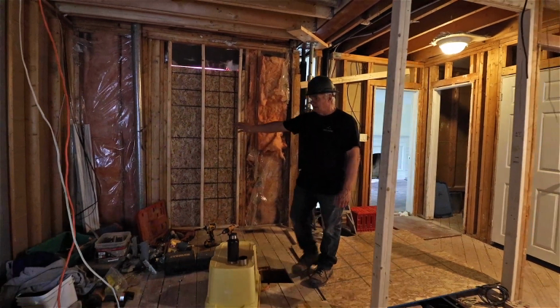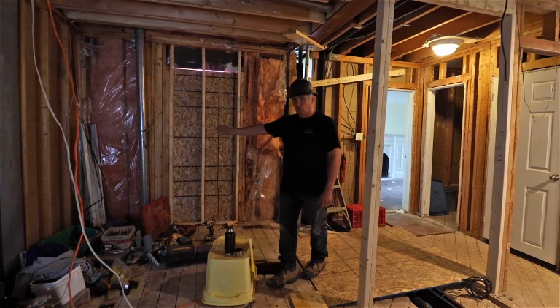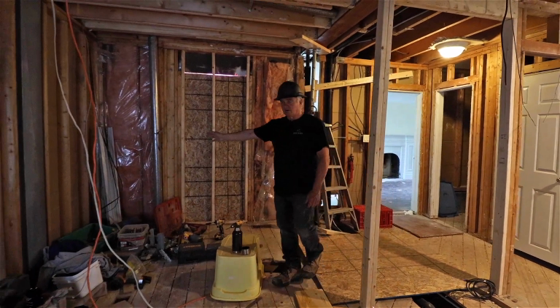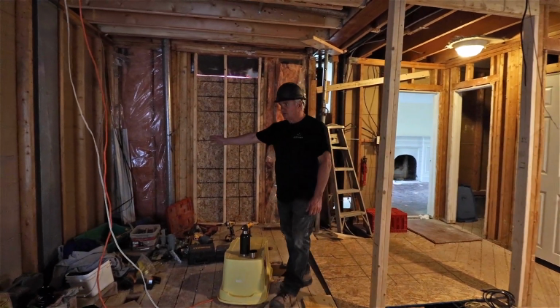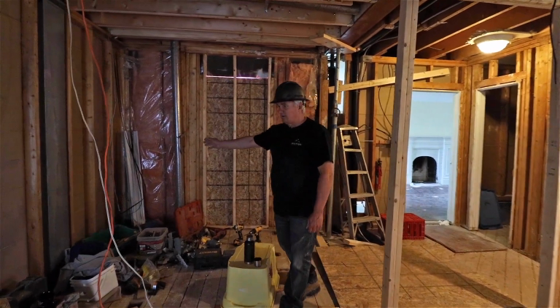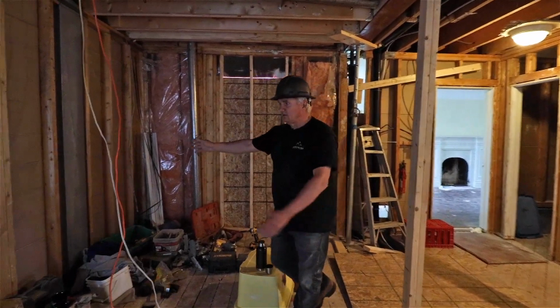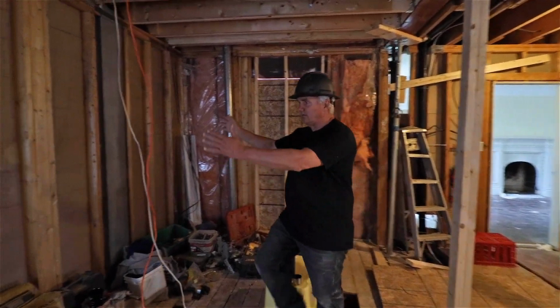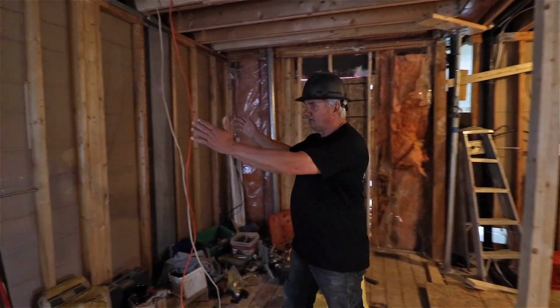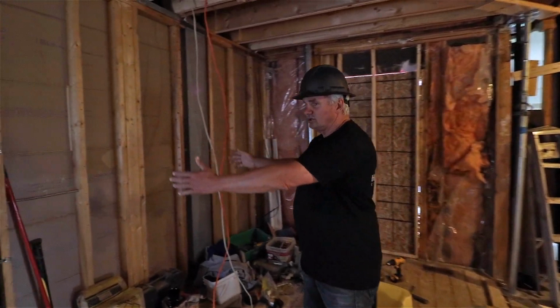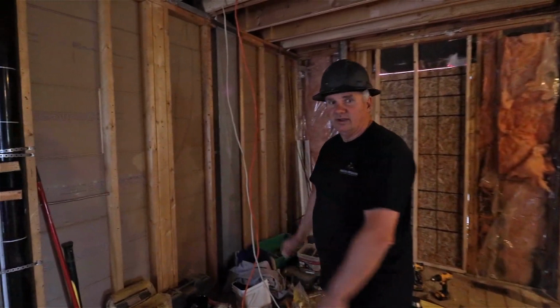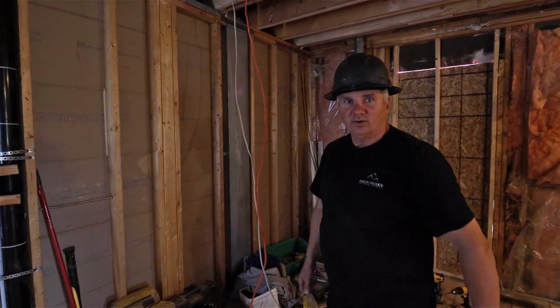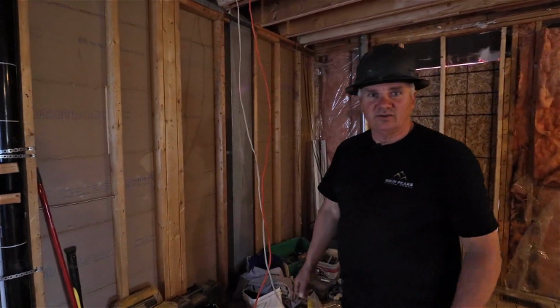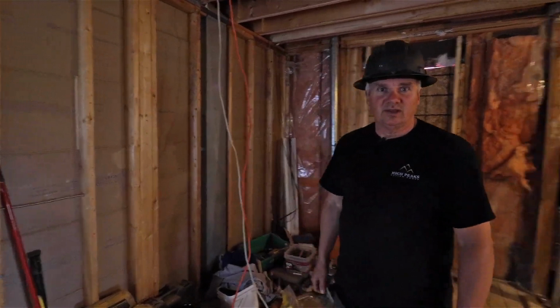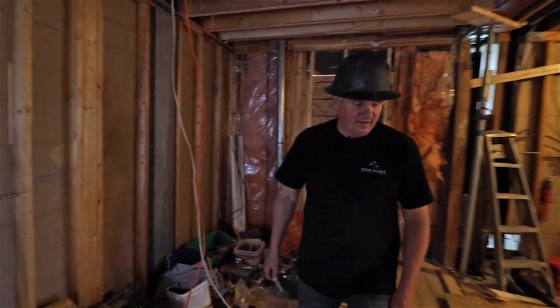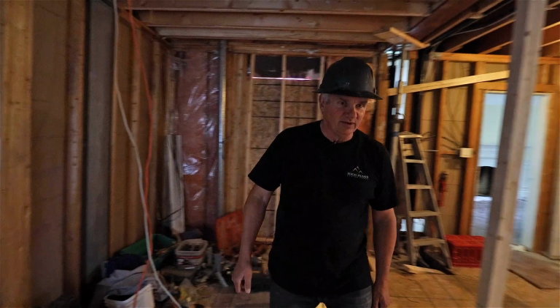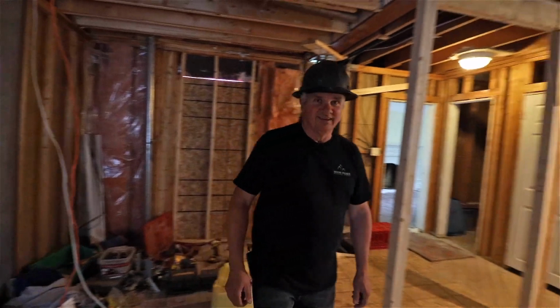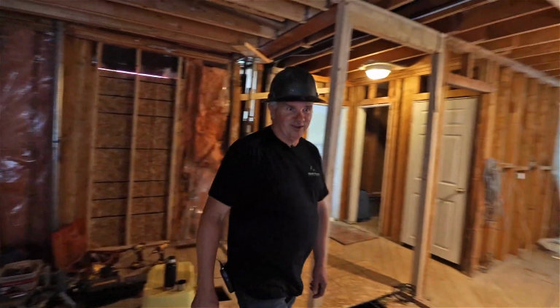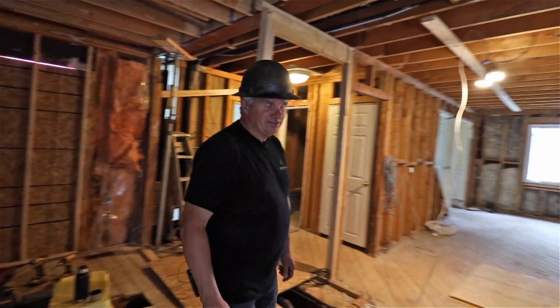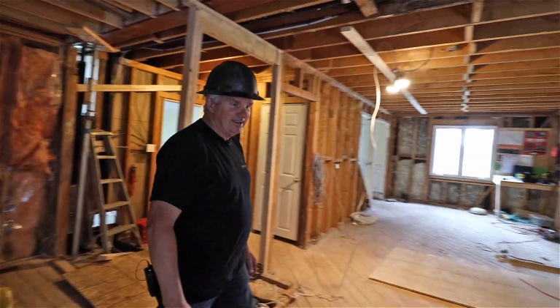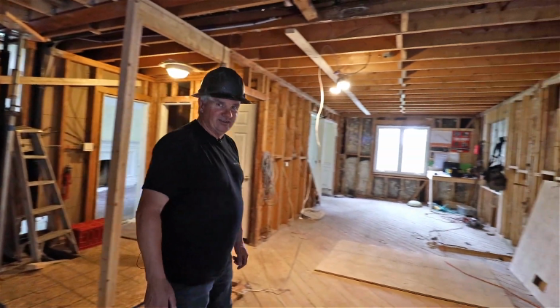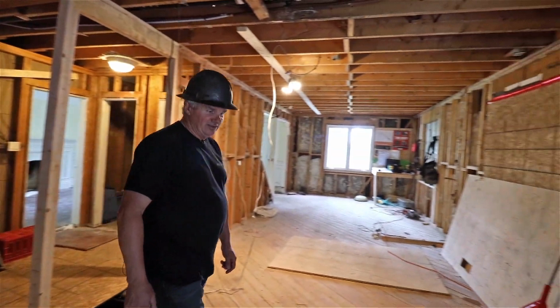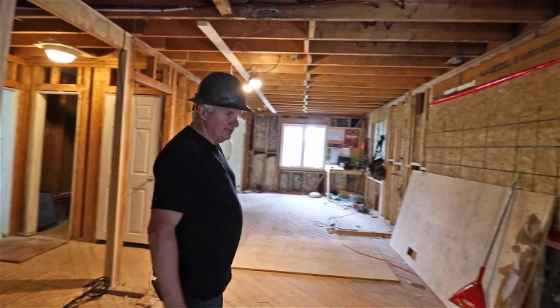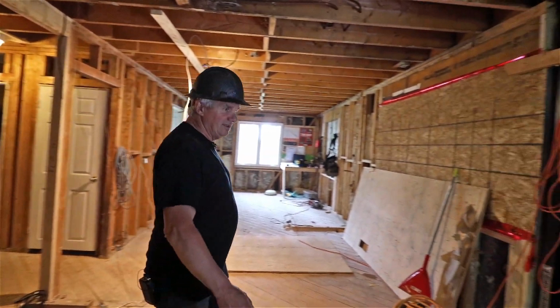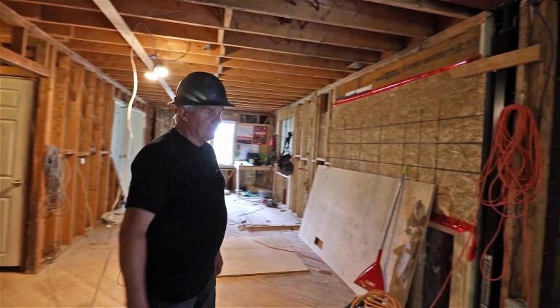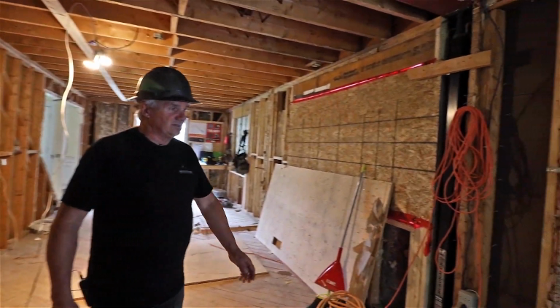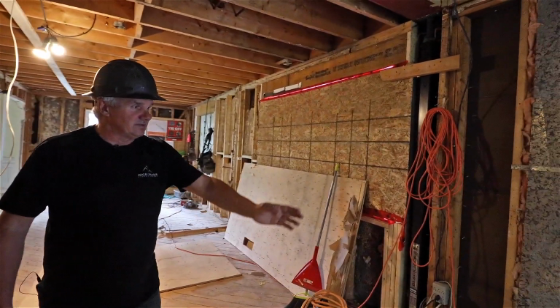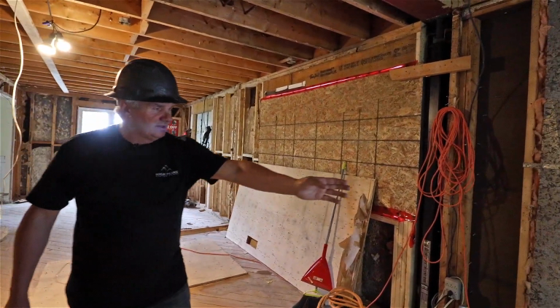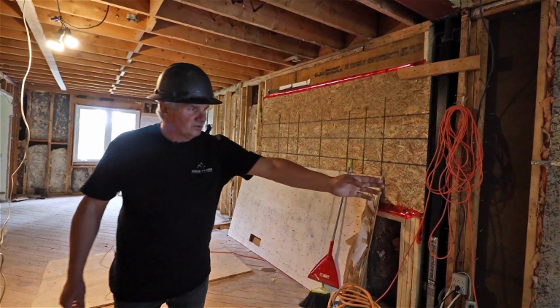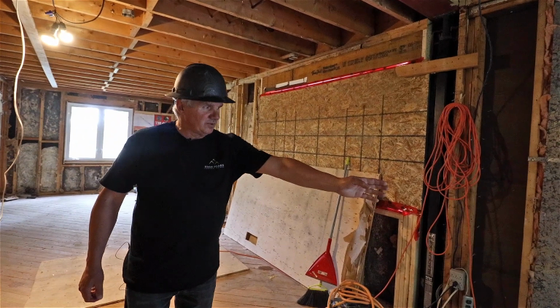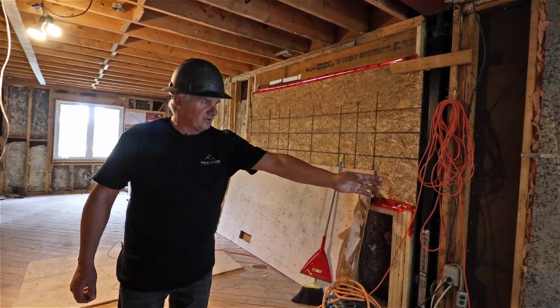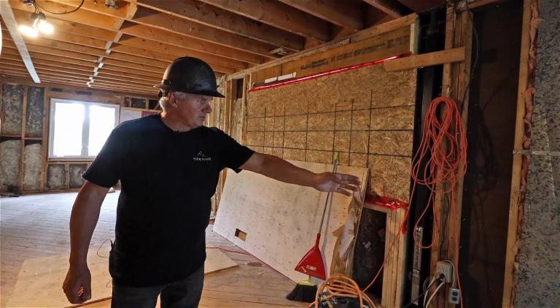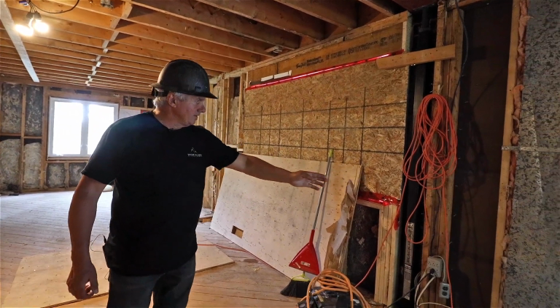The millwork continues around here. We'll have the fridge here. I know it's hard to visualize right now, but when it's all said and done, you'll see how nice this kitchen comes out. Starting with countertops over here.